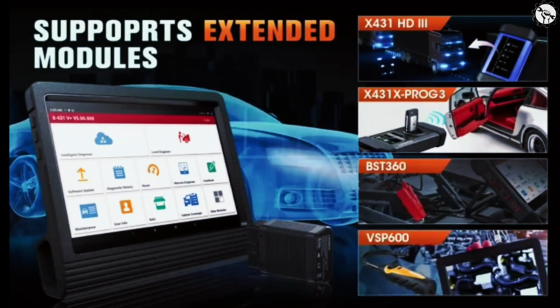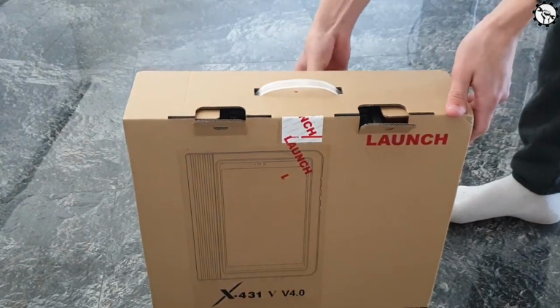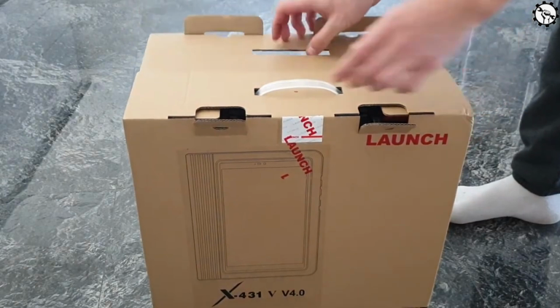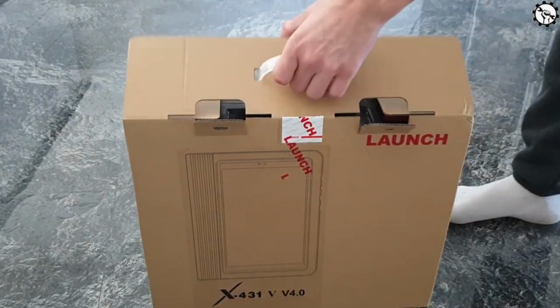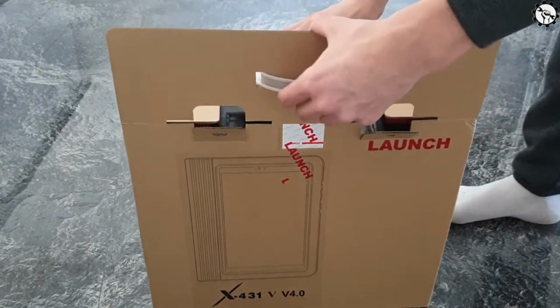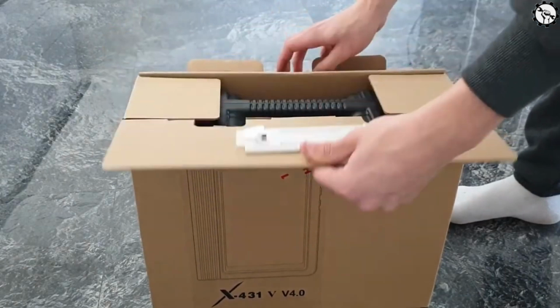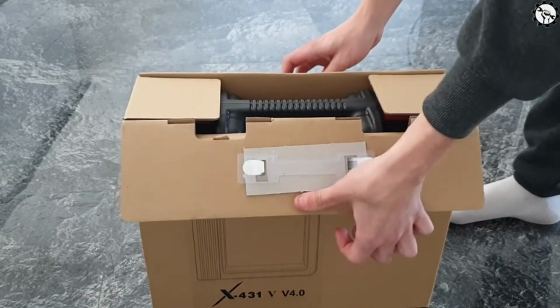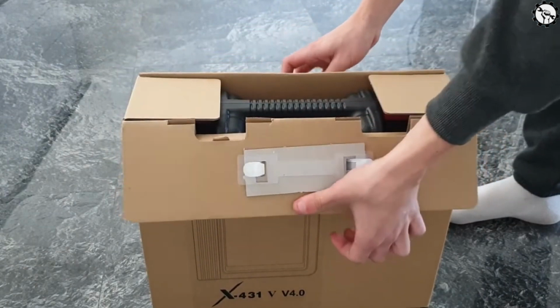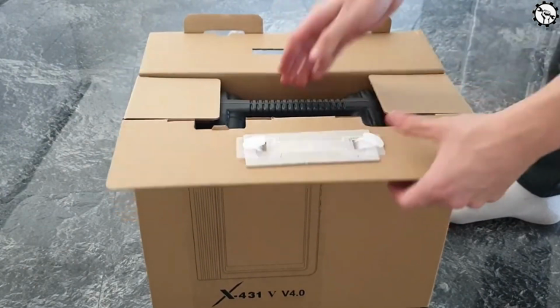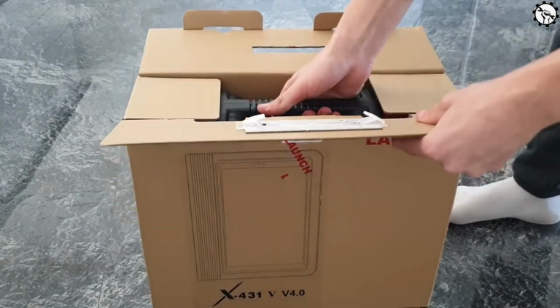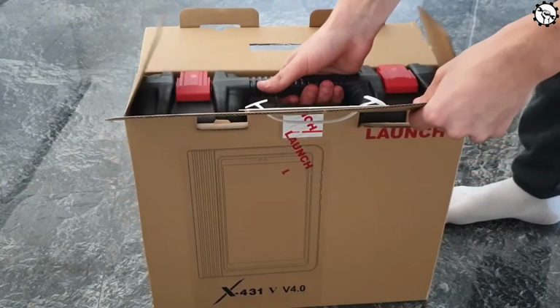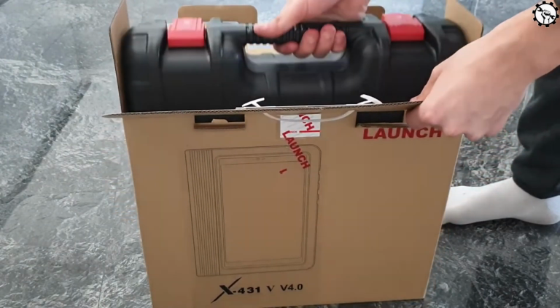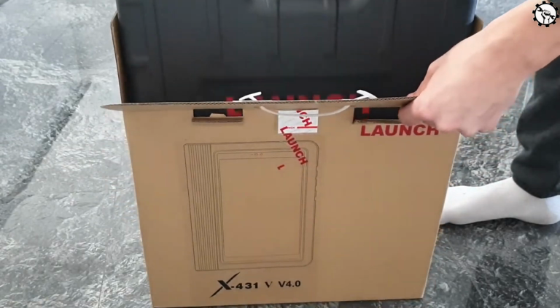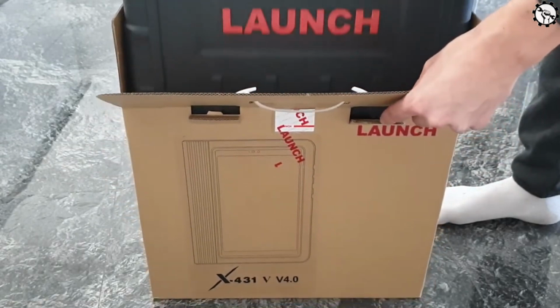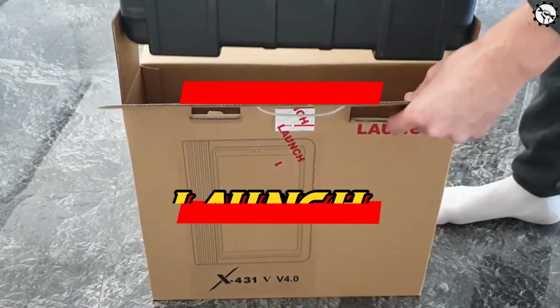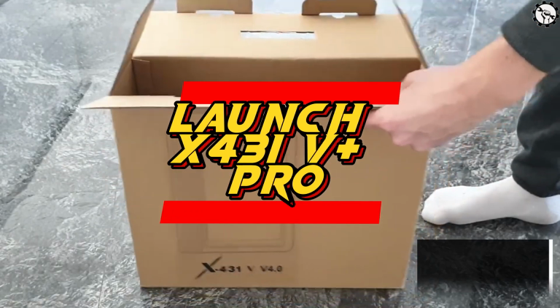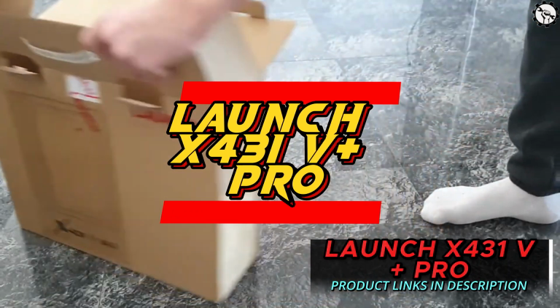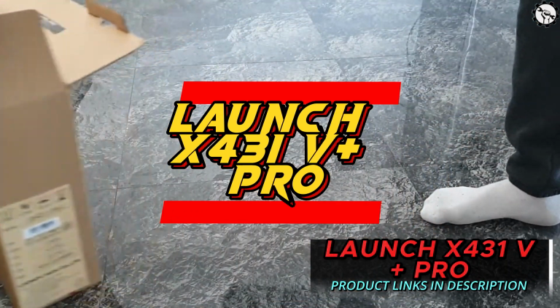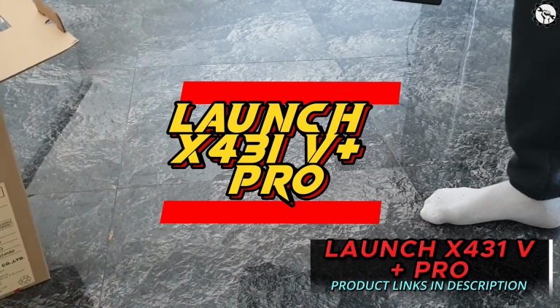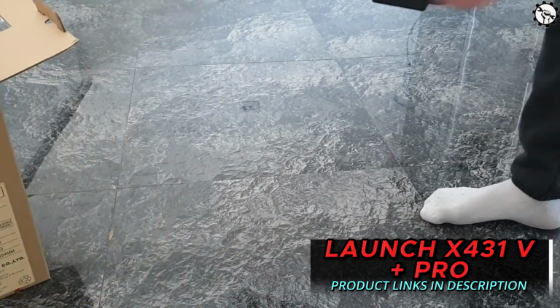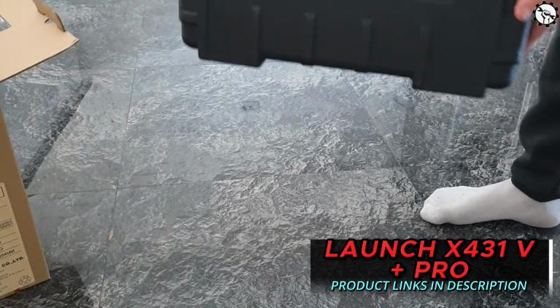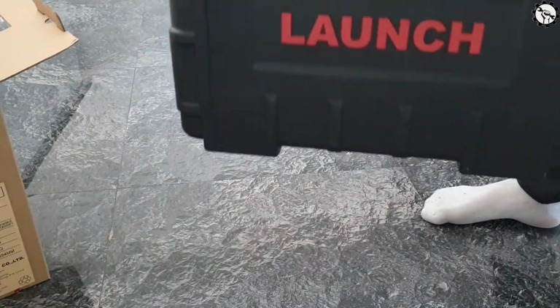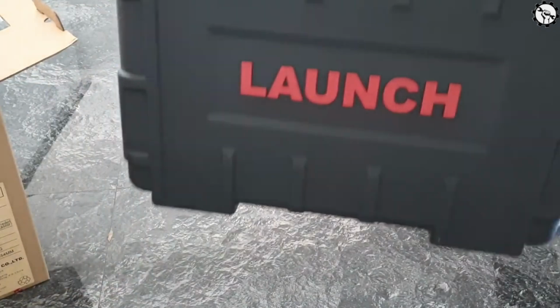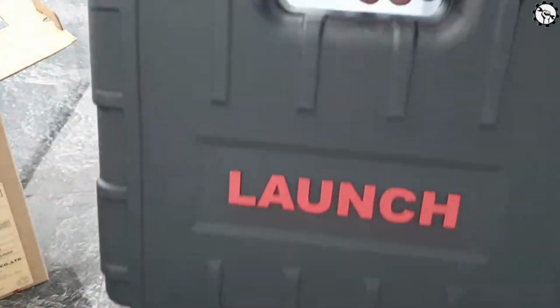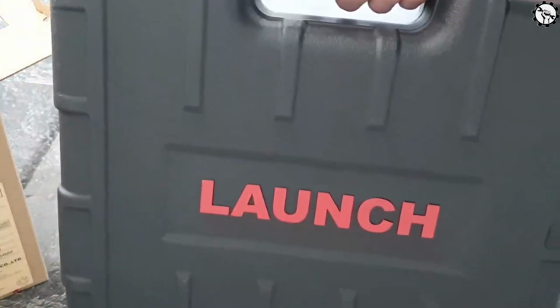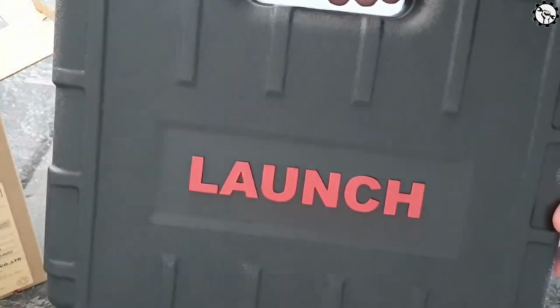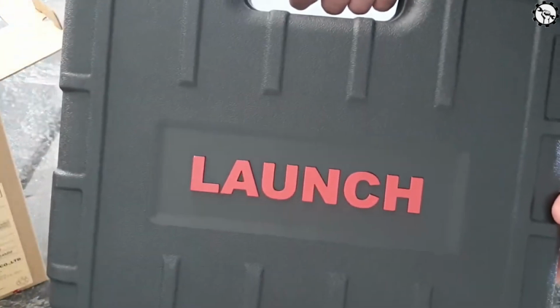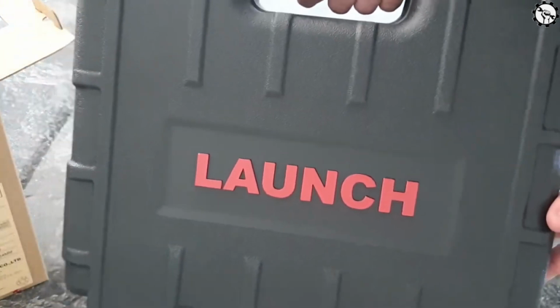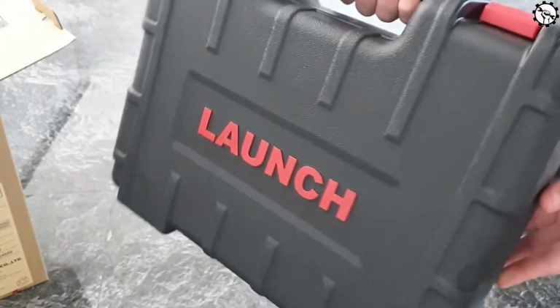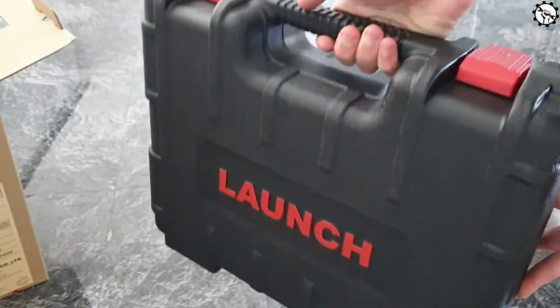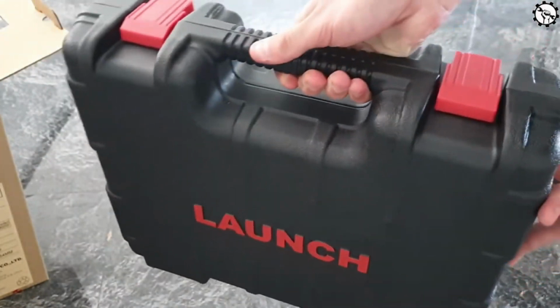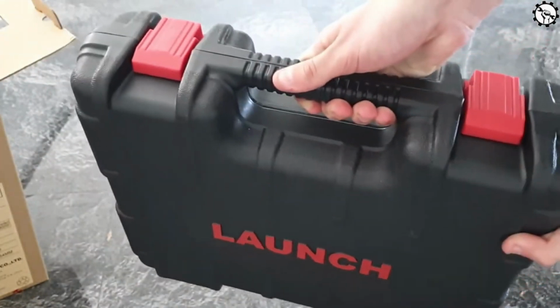Hello everyone, my name is David Richard from Weekly Tools. Welcome to my channel. Today I'm going to be talking about the Launch X431 V Plus Pro, a professional-grade diagnostic tool that can help you diagnose and repair a wide range of vehicle problems.